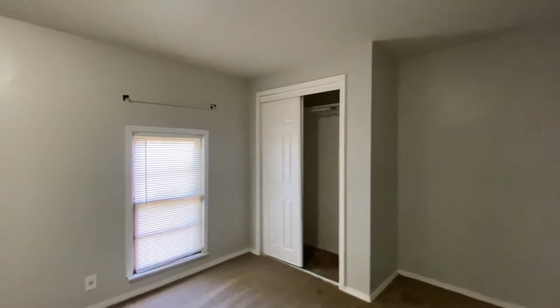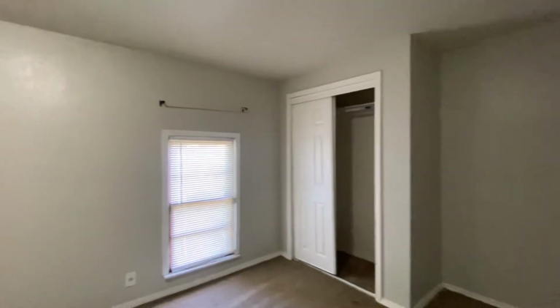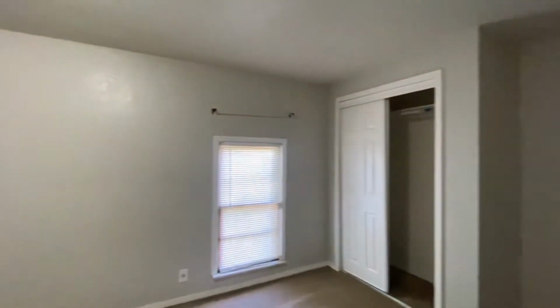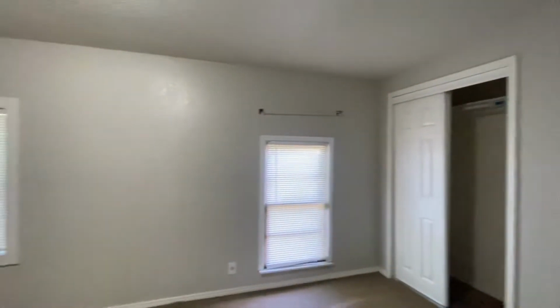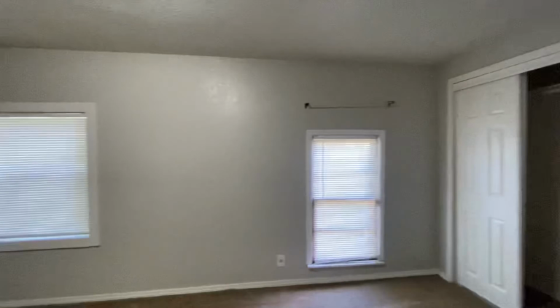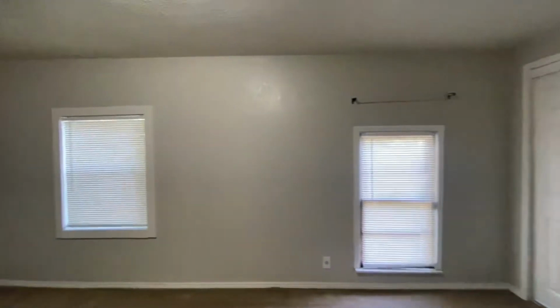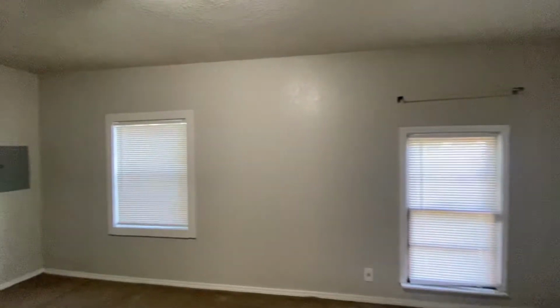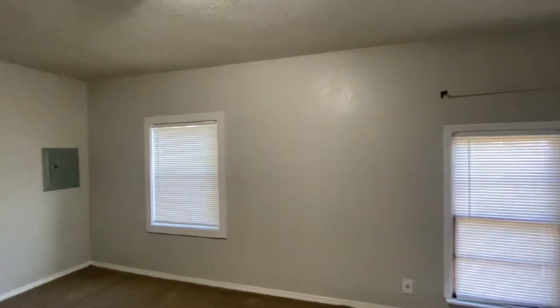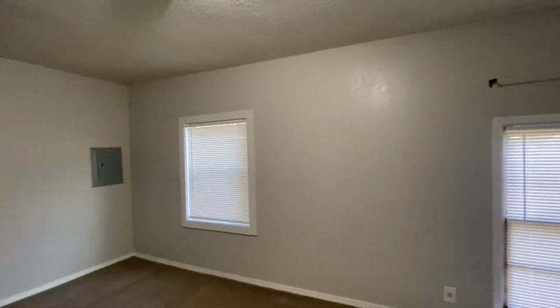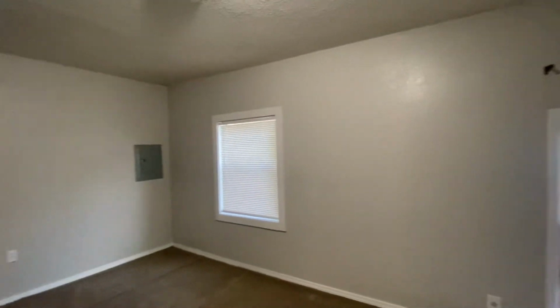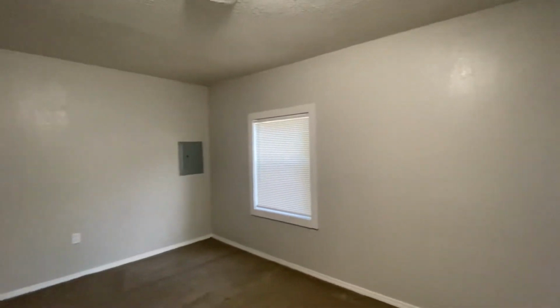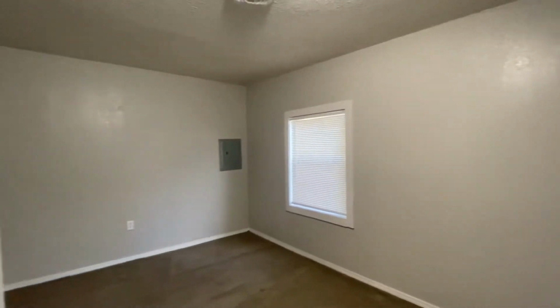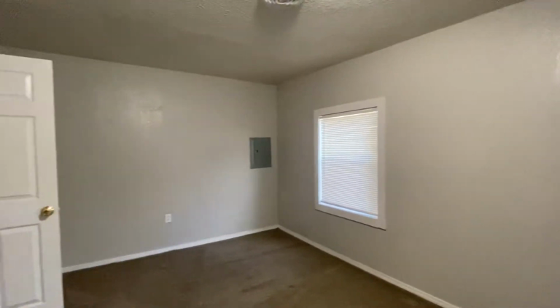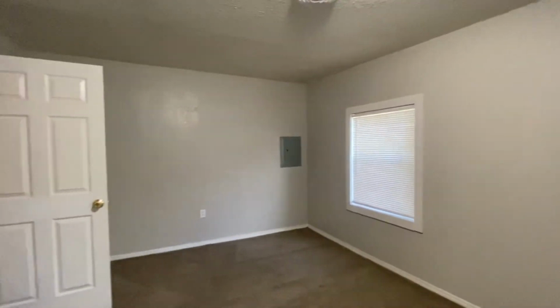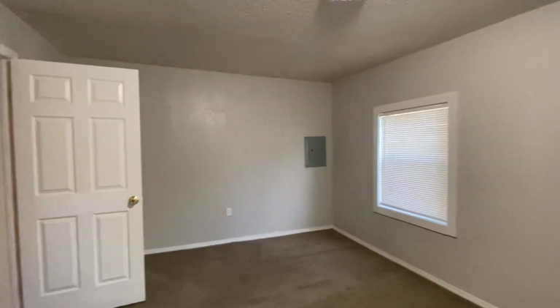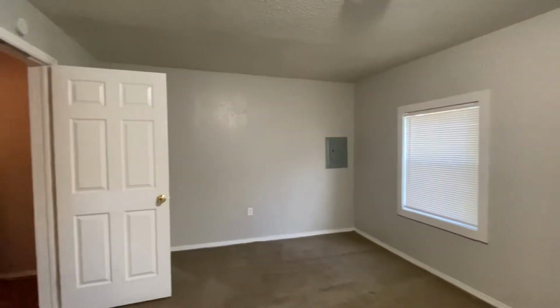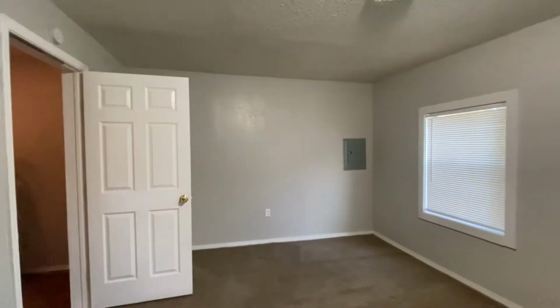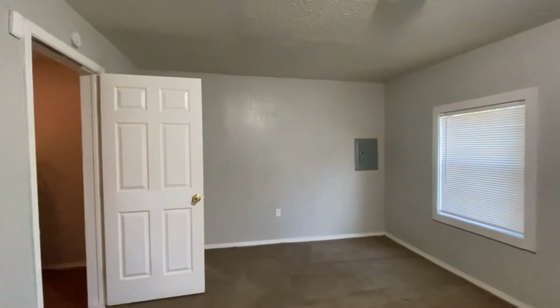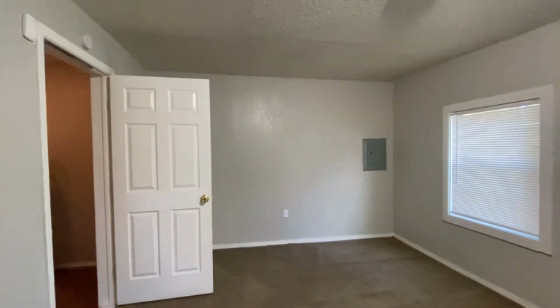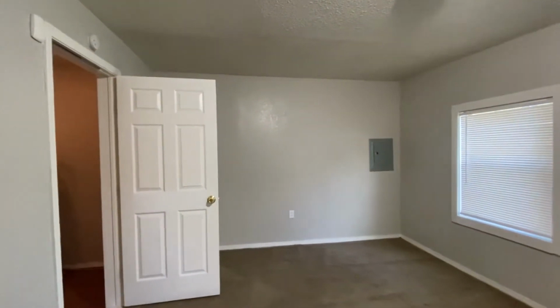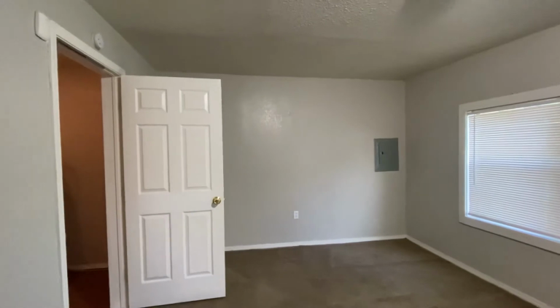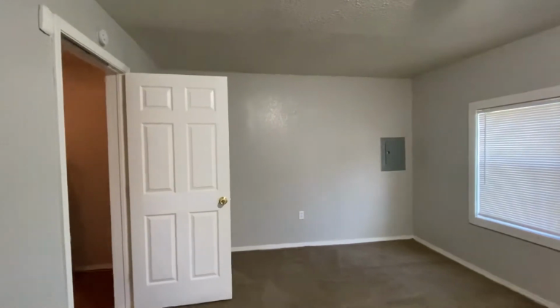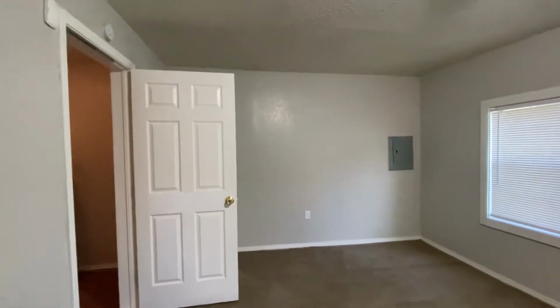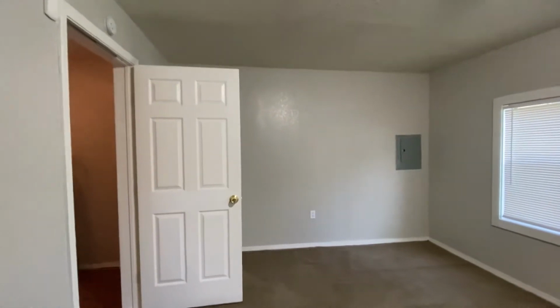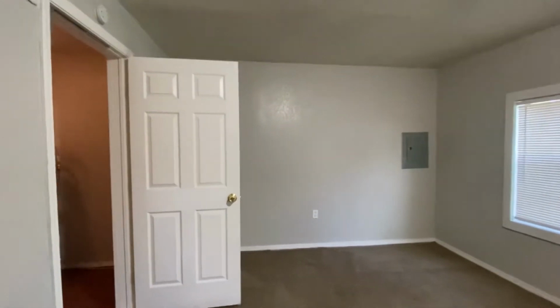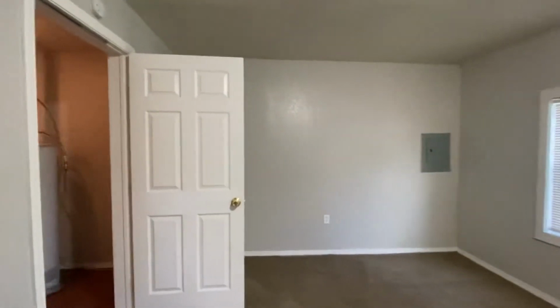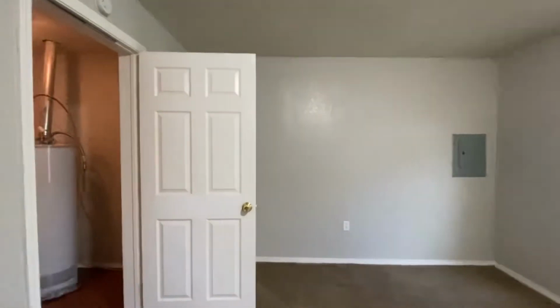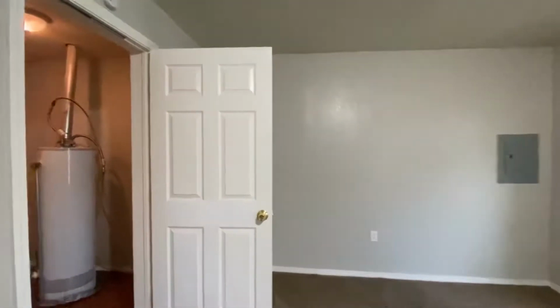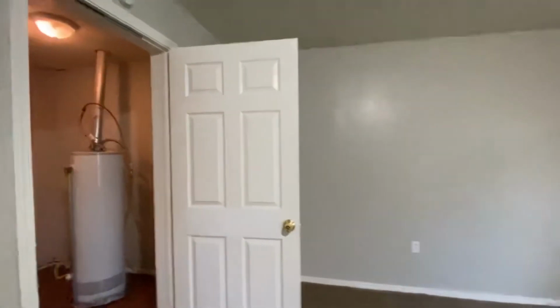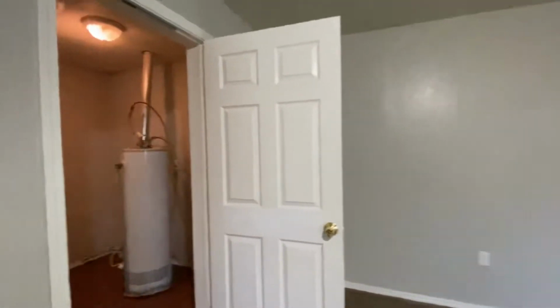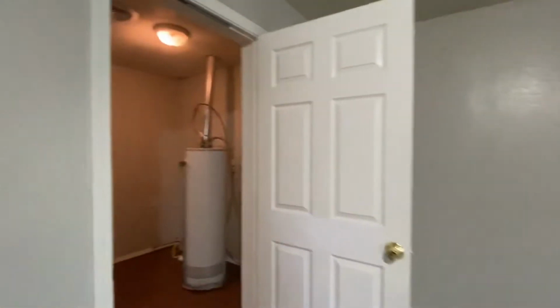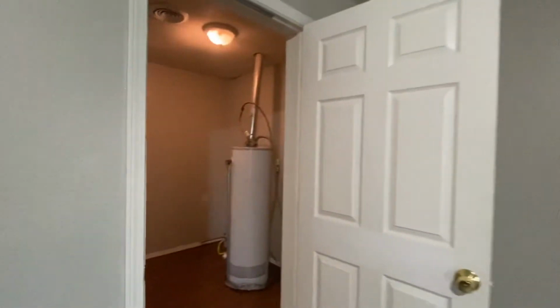Turn around so you can see the rest — it's a really nice room. This is the only room with carpet in here. Now we'll walk back through and see the rest of the house.